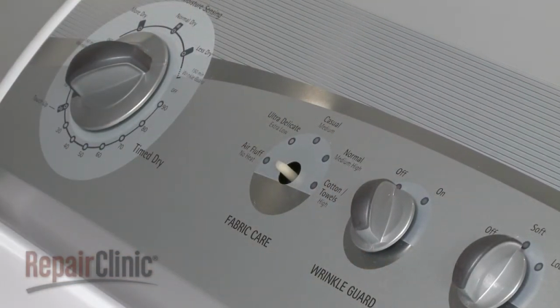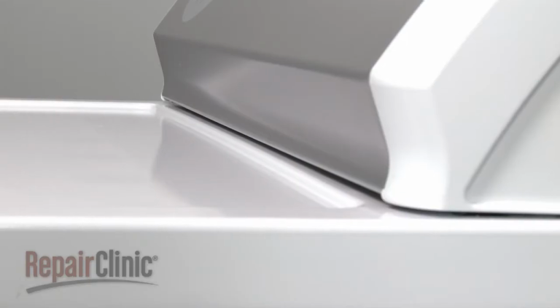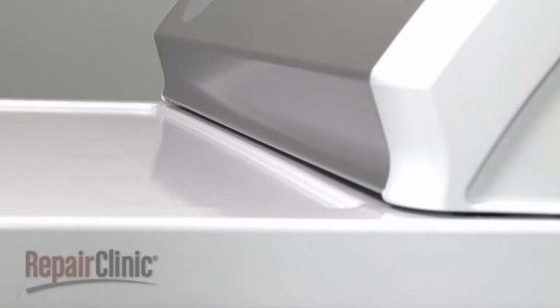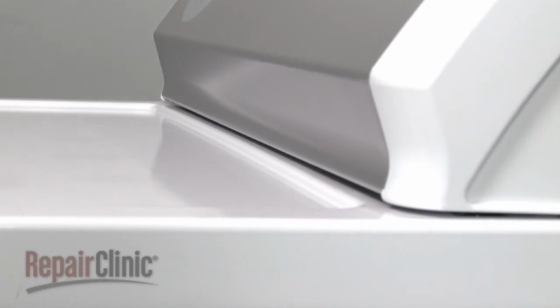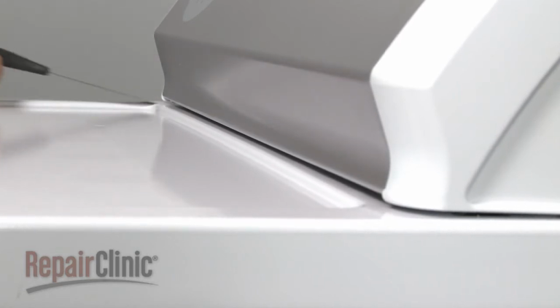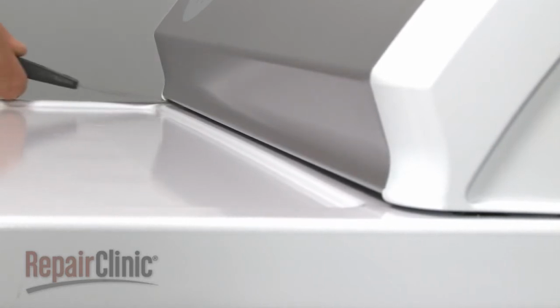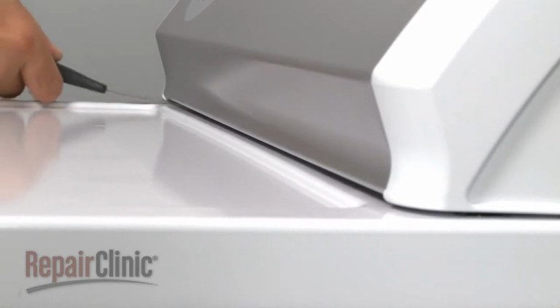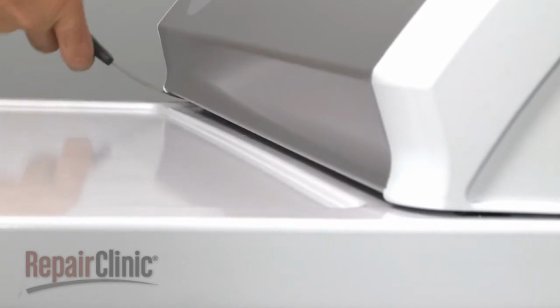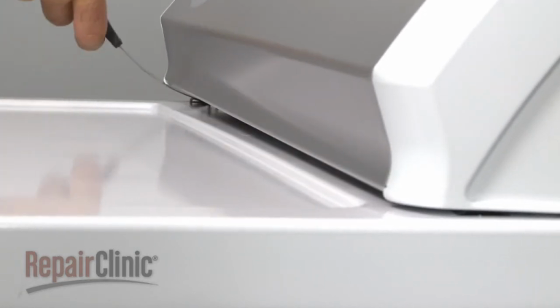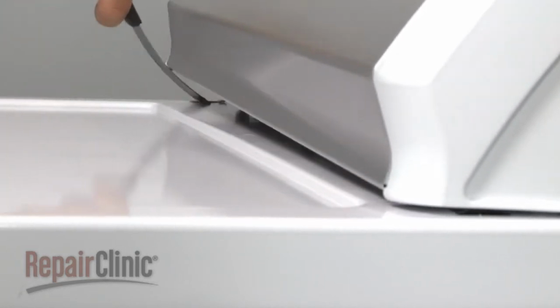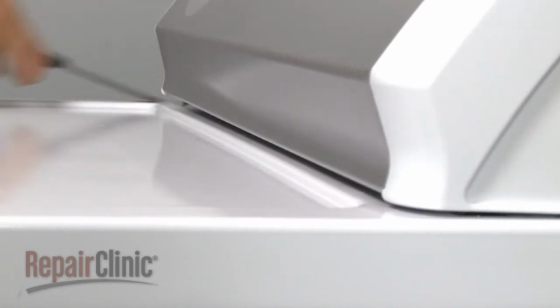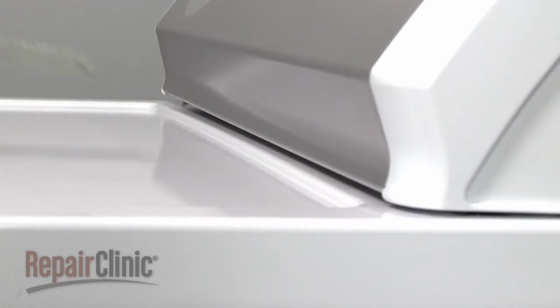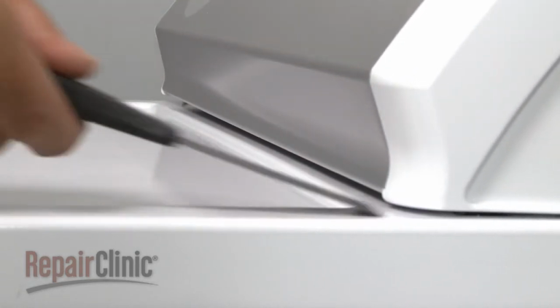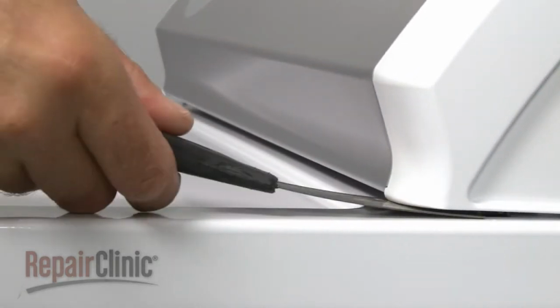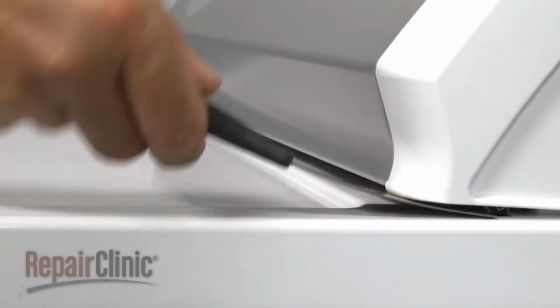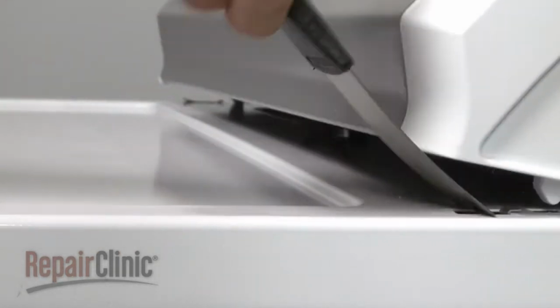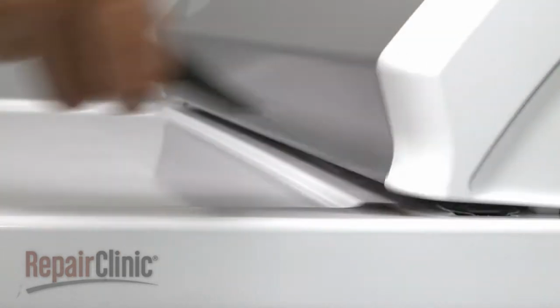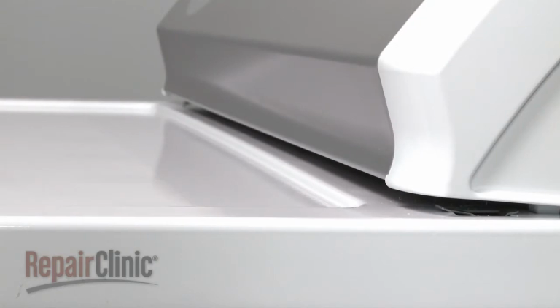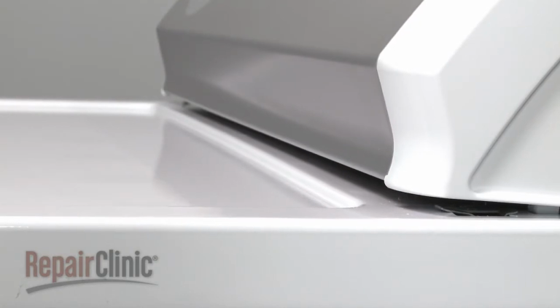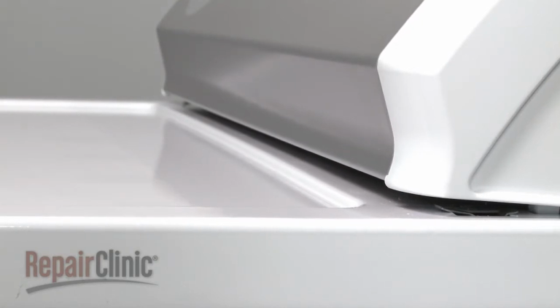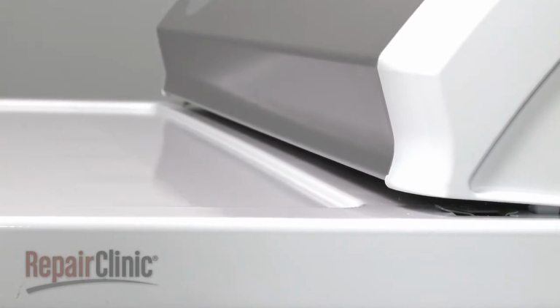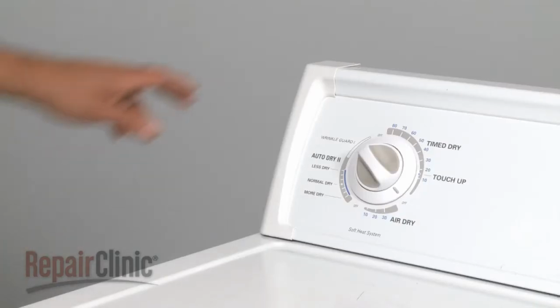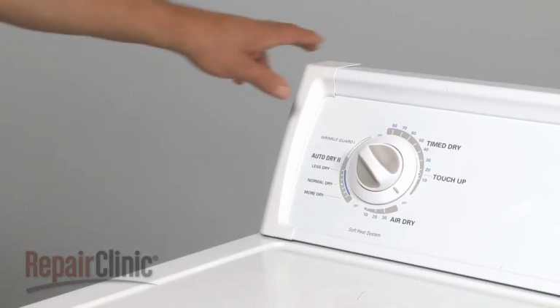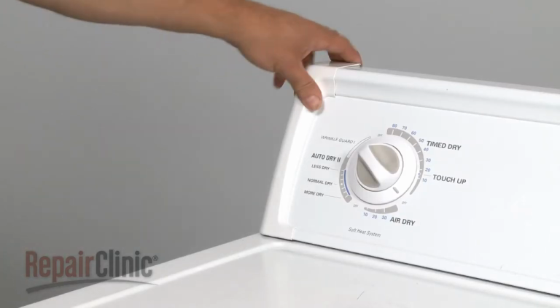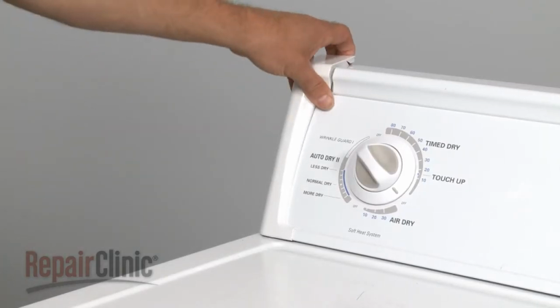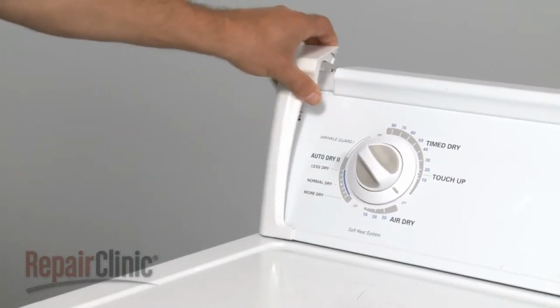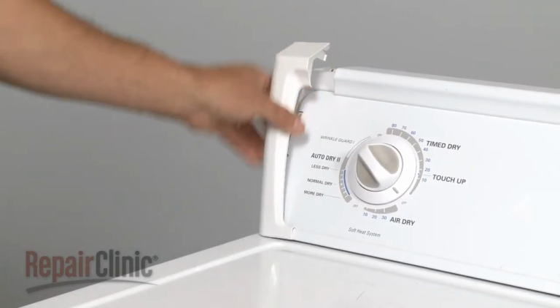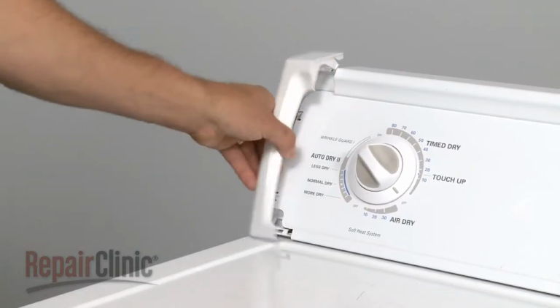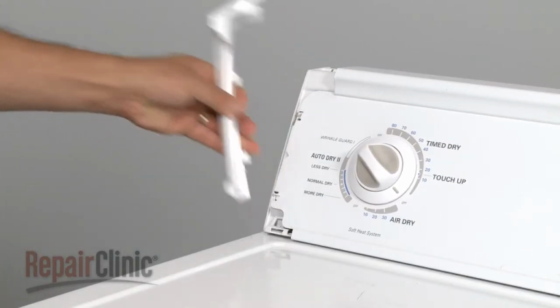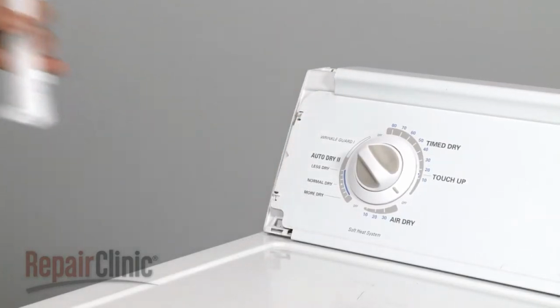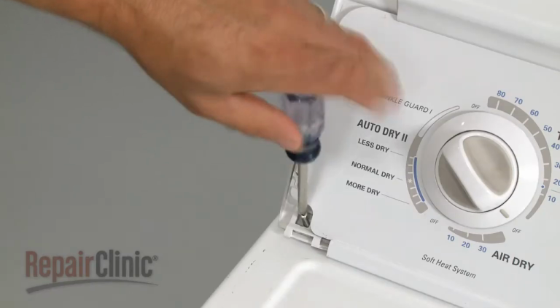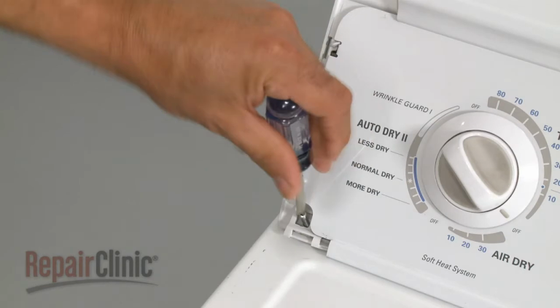Next, detach the control panel. Depending on your model, you will either insert a putty knife under the panel to release the two clips, or you will pull off both plastic end caps and remove the screws found underneath.